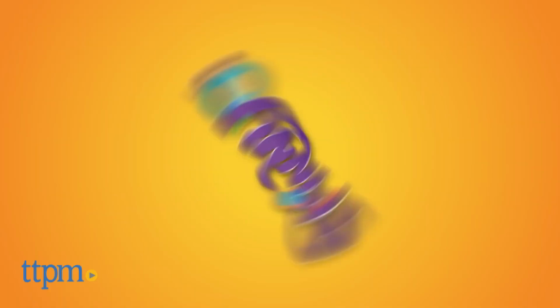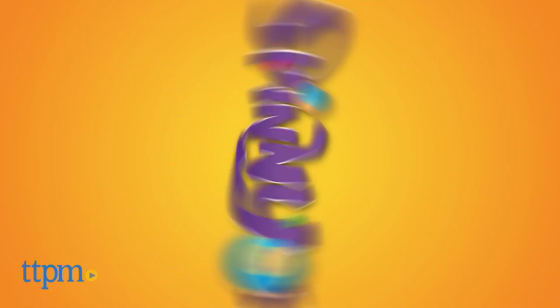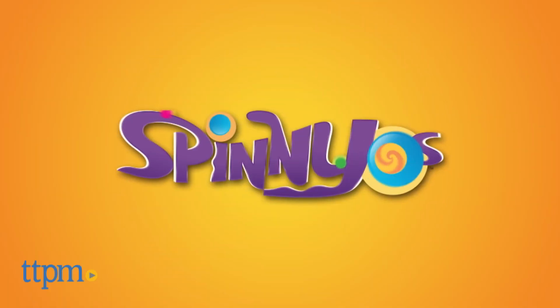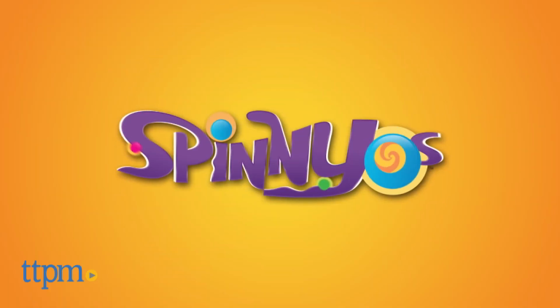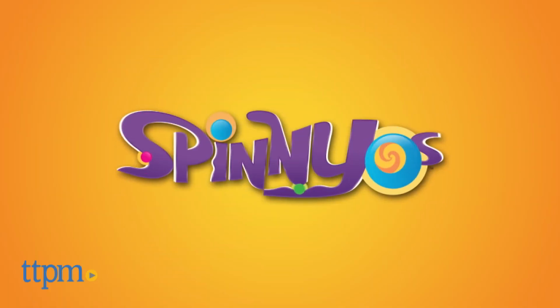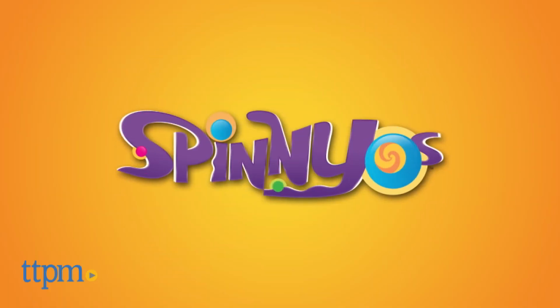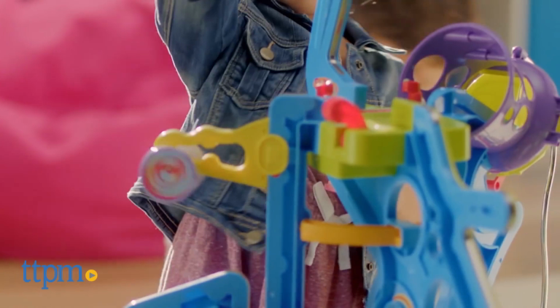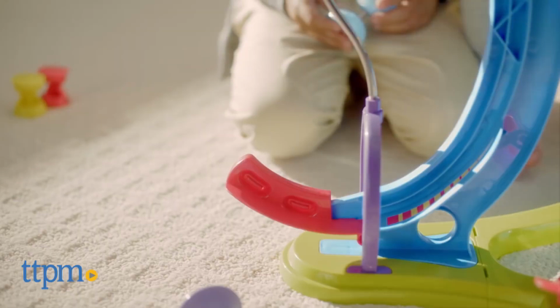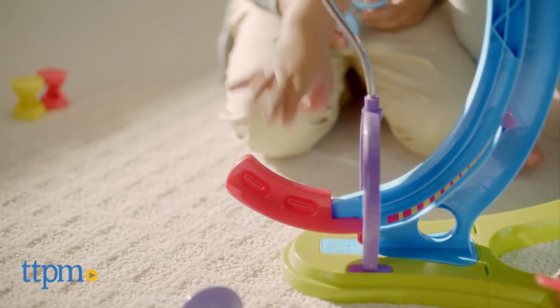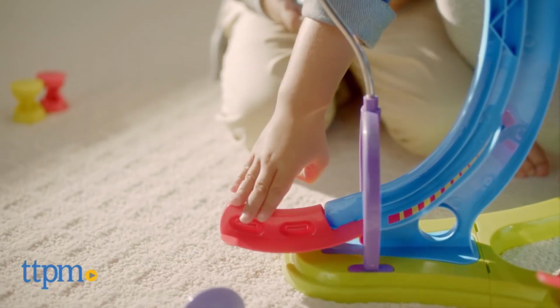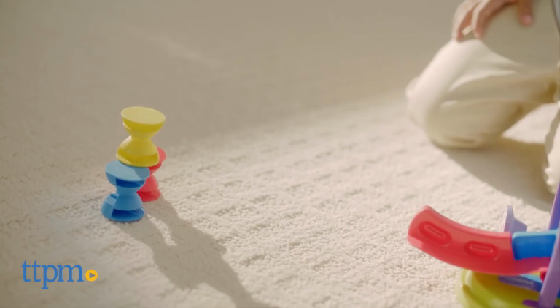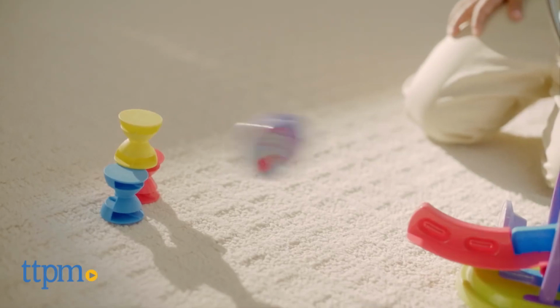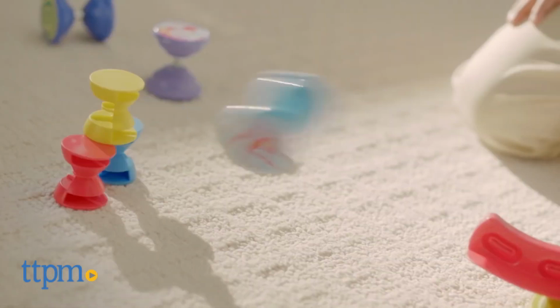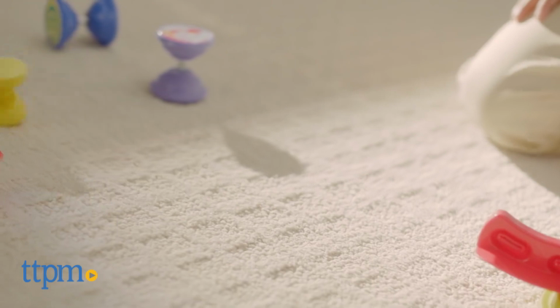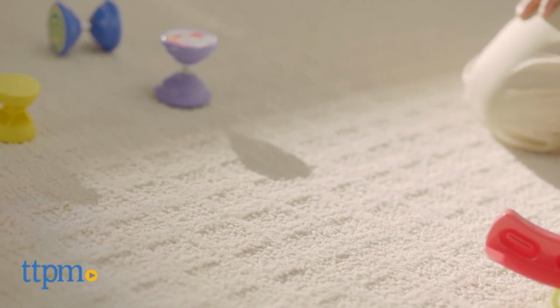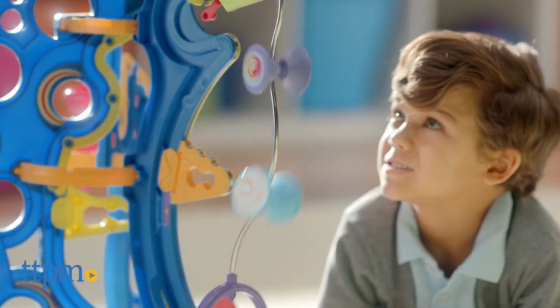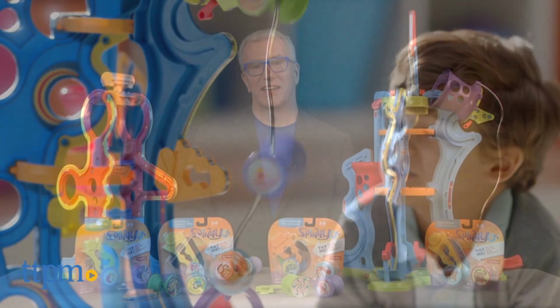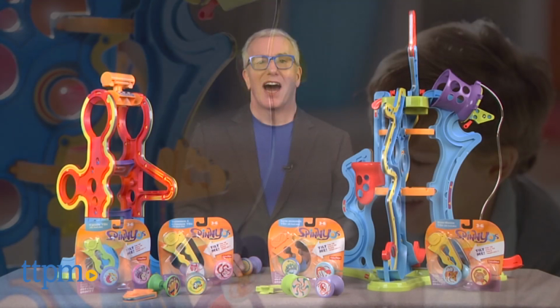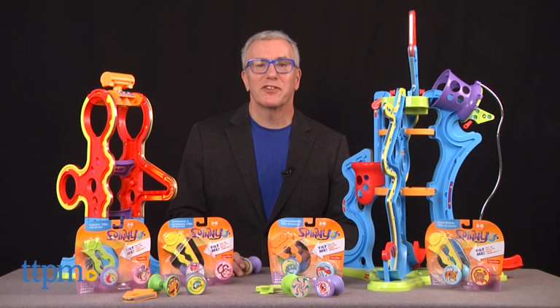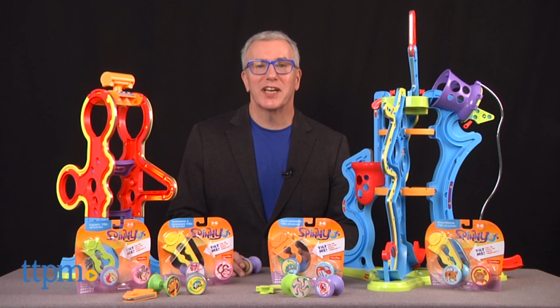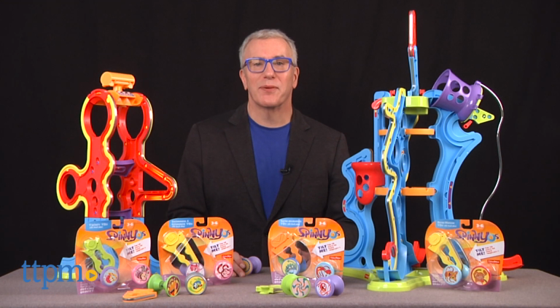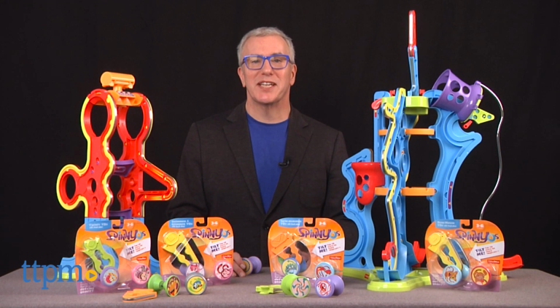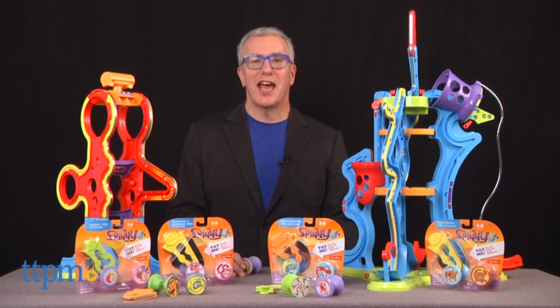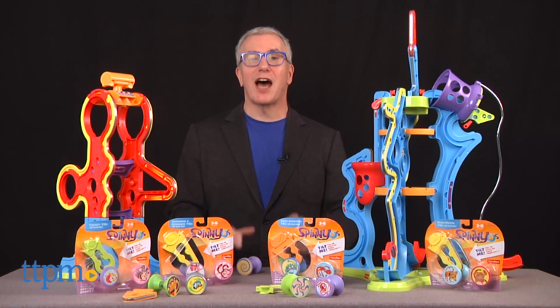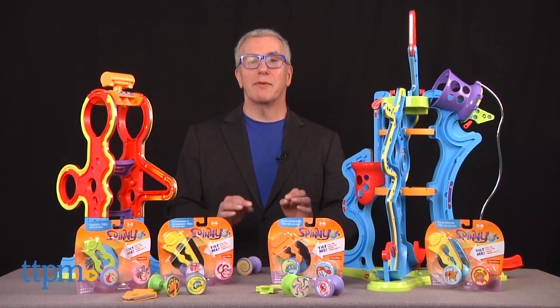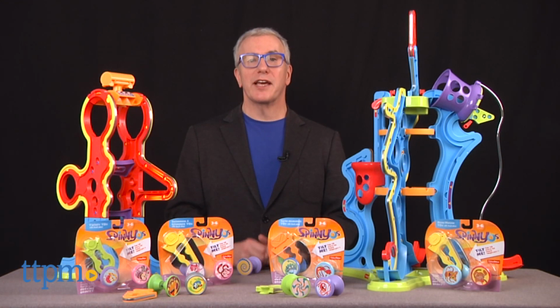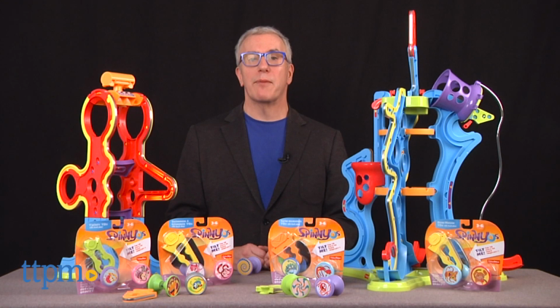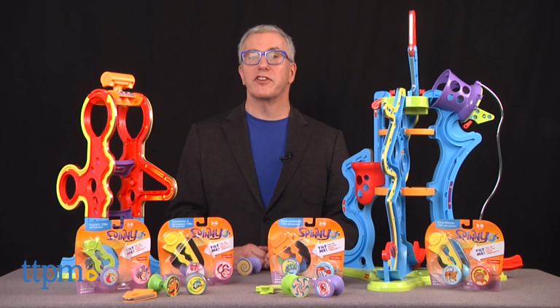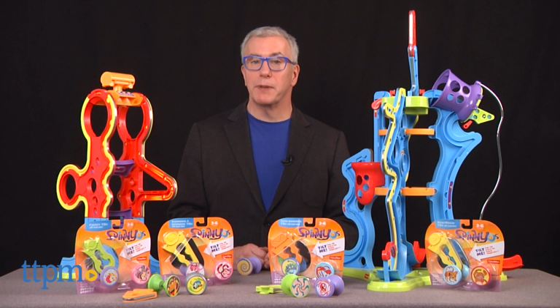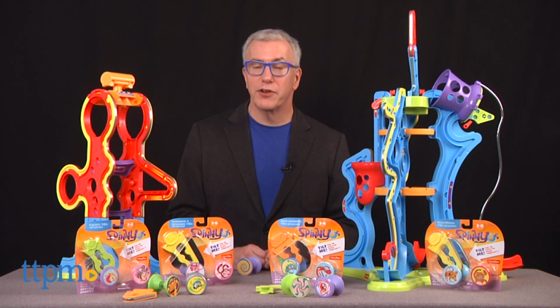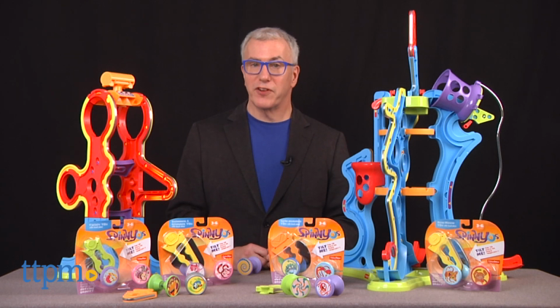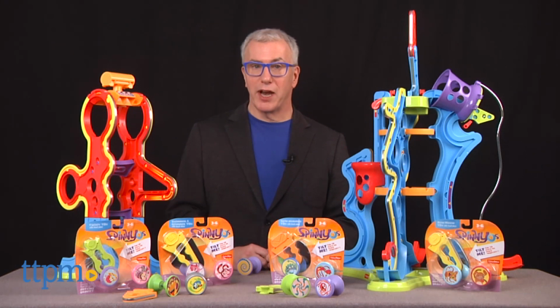Let's get rolling and entertaining preschools in a unique, colorful, and highly engaging way. Hi, I'm Chris the Toy Guy from TTPM and I'm in the Play Lab with the Spinios from Fisher-Price.